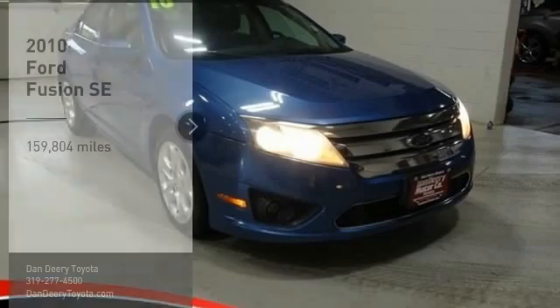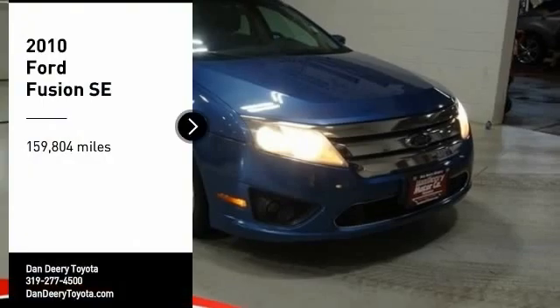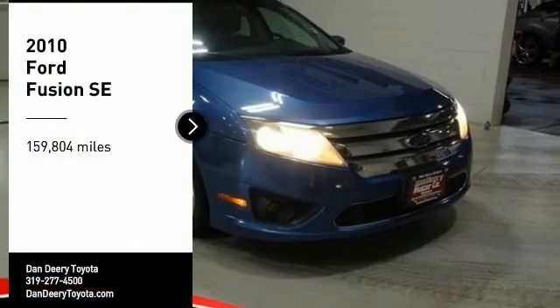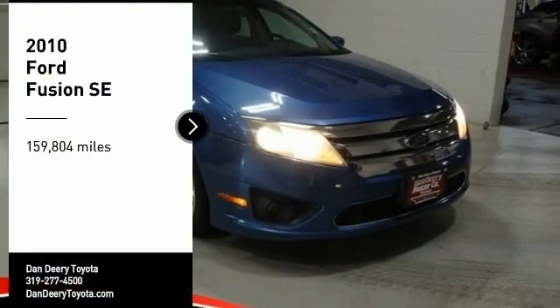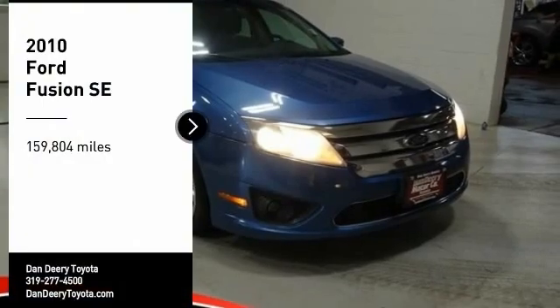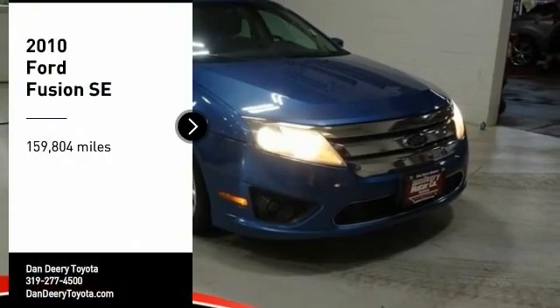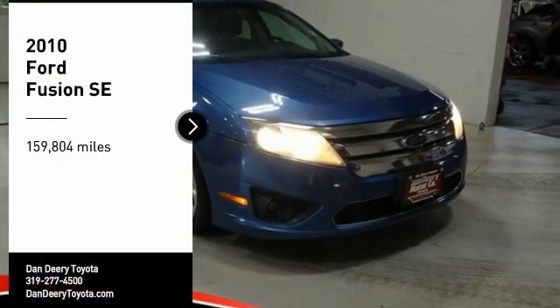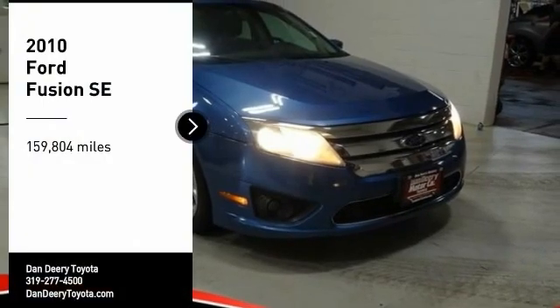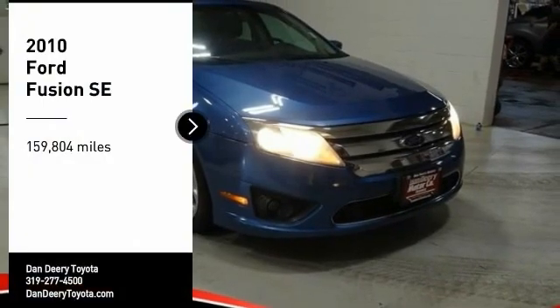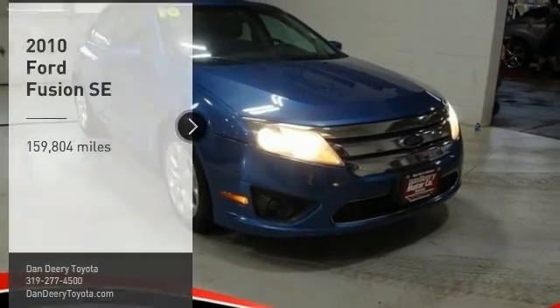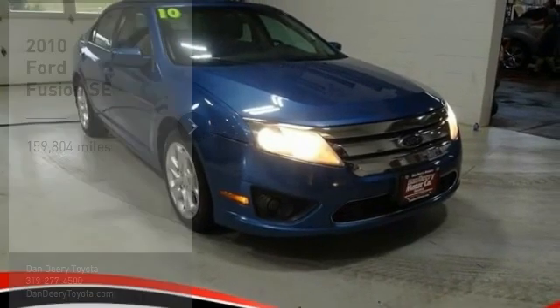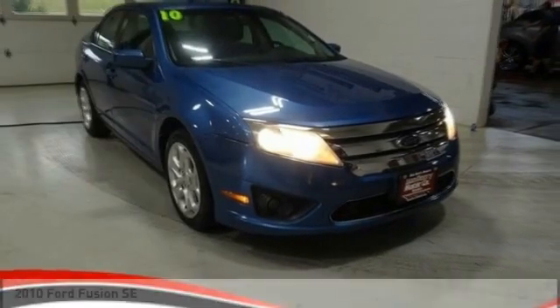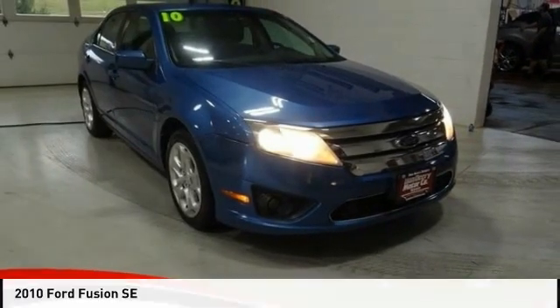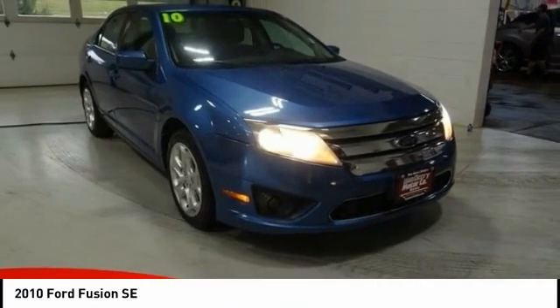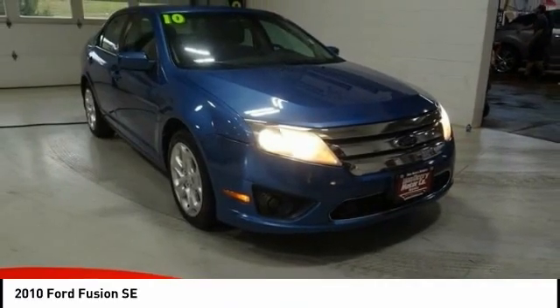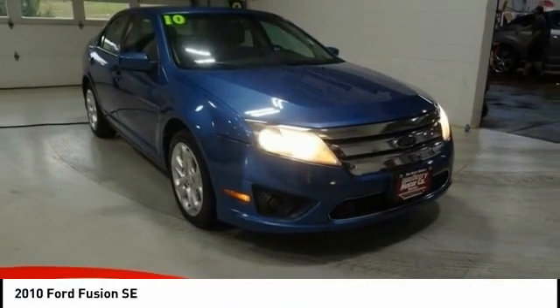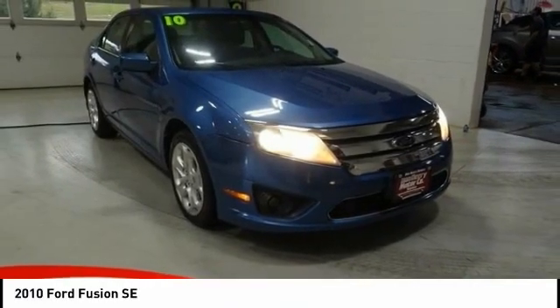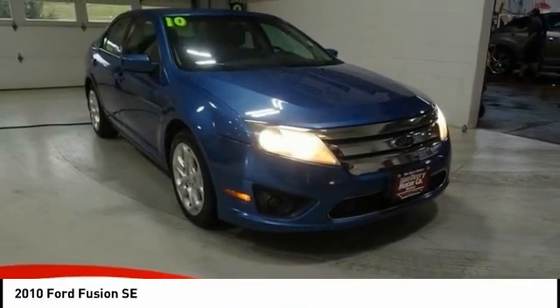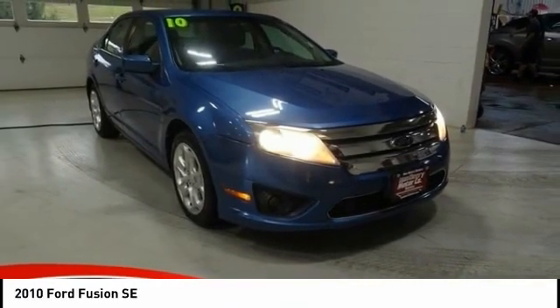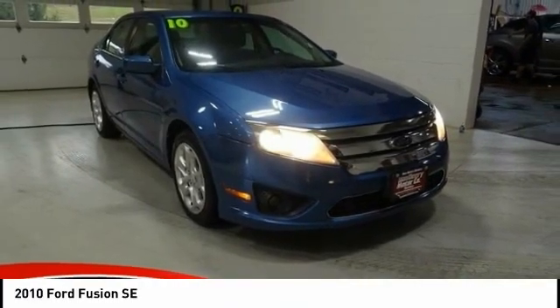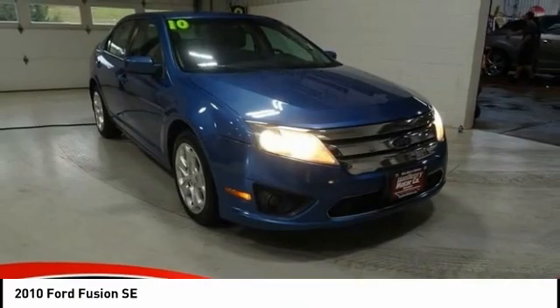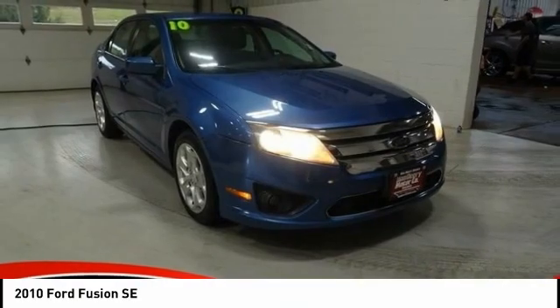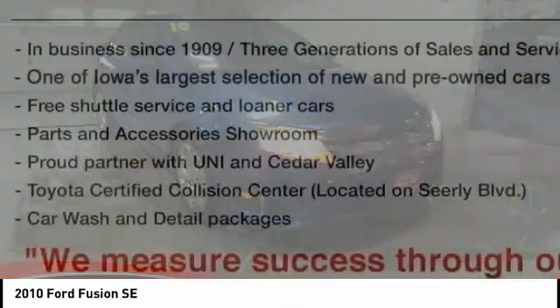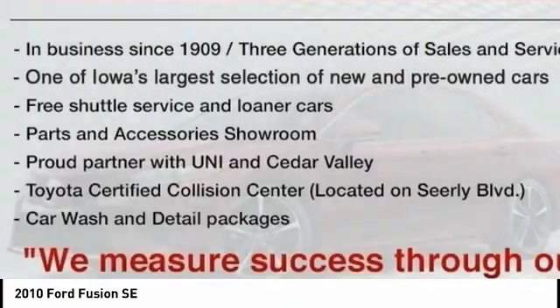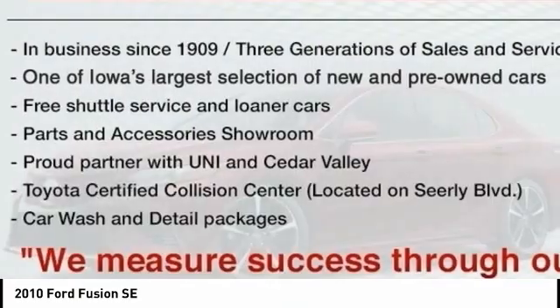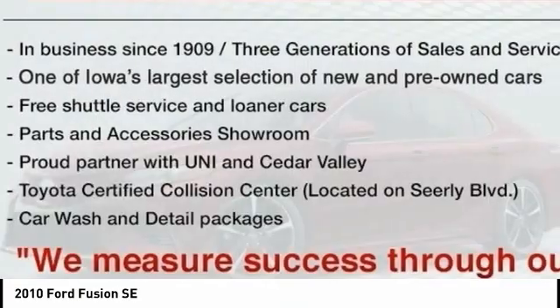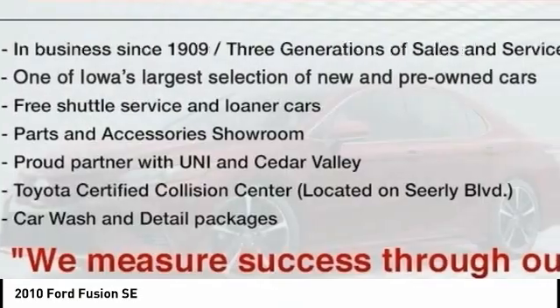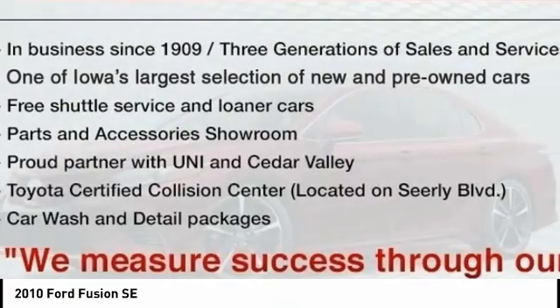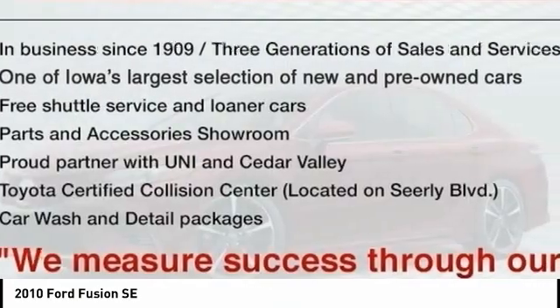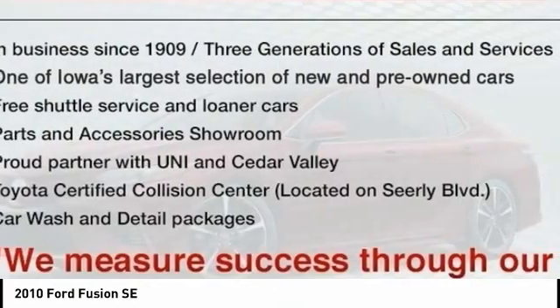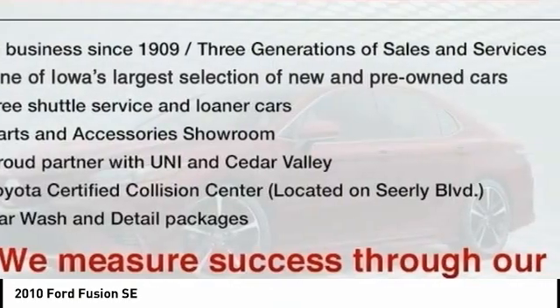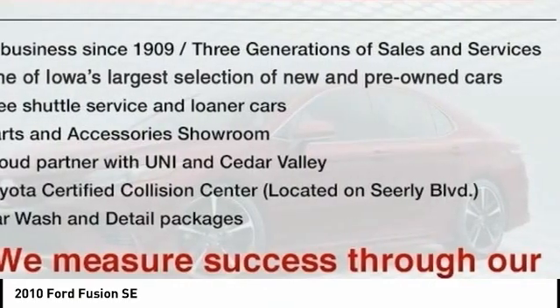Looking for the right vehicle? Check out the 2010 Fusion. You can have both impressive power and great economy in a Fusion.